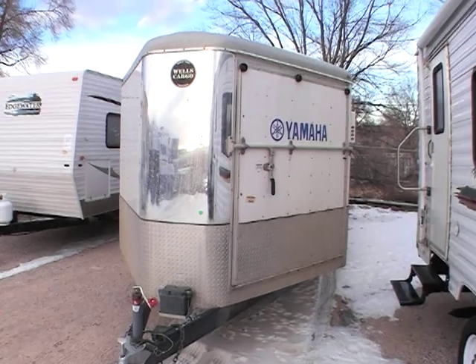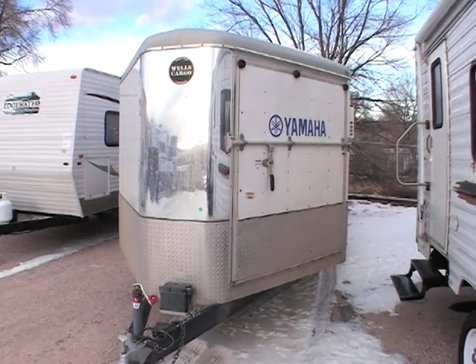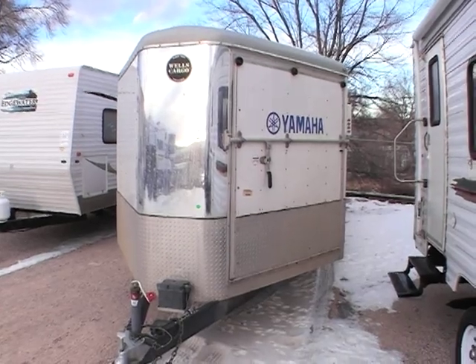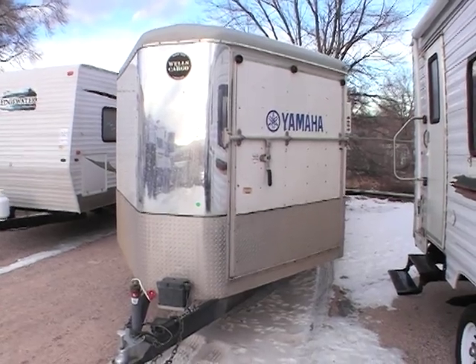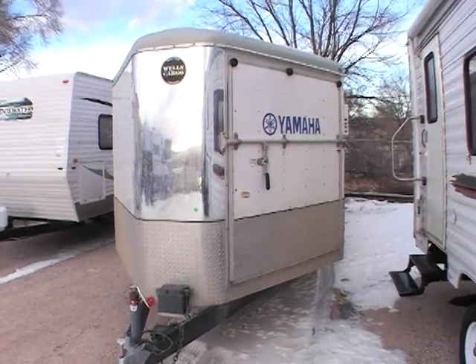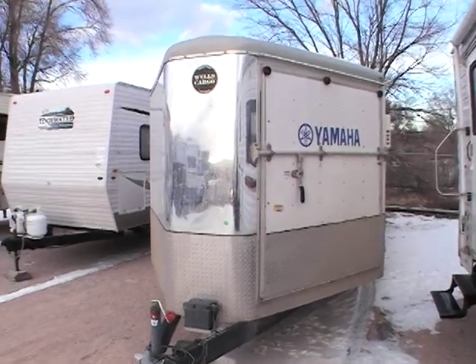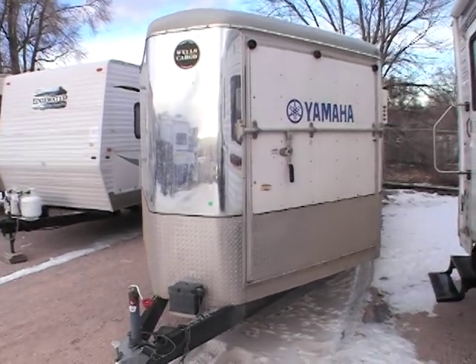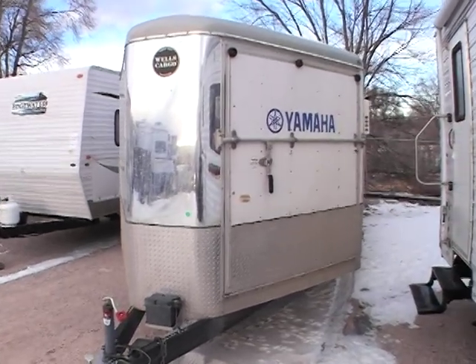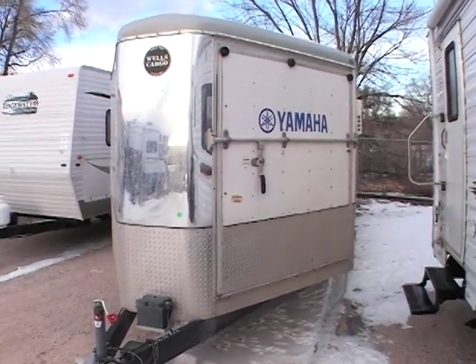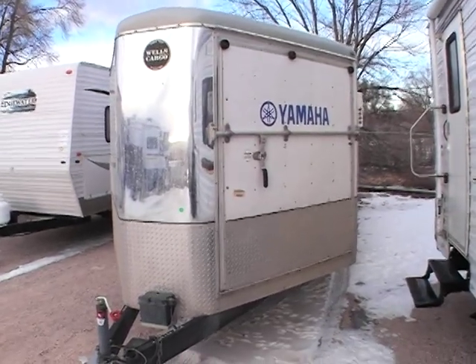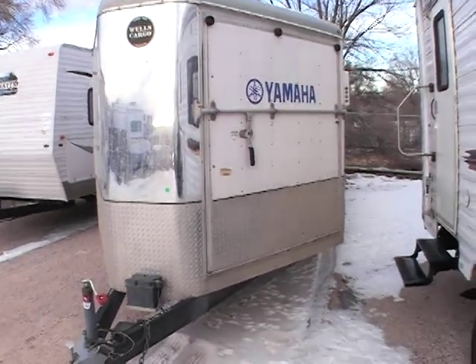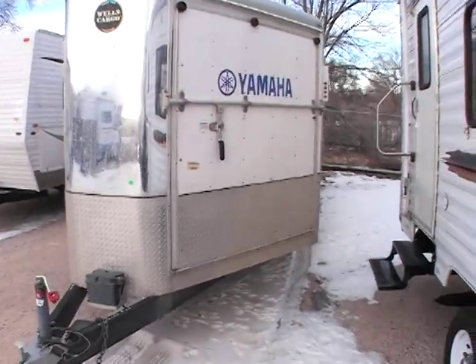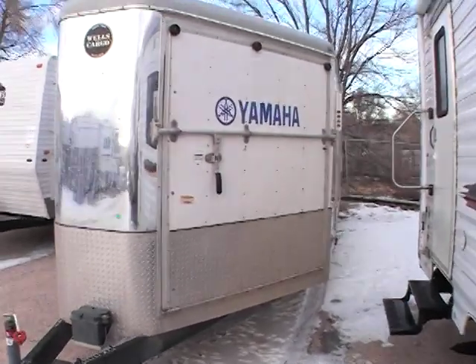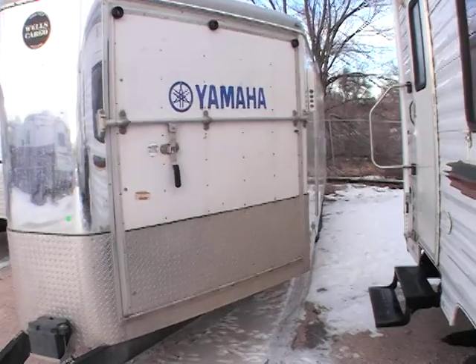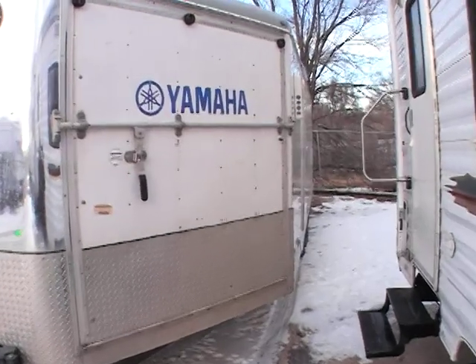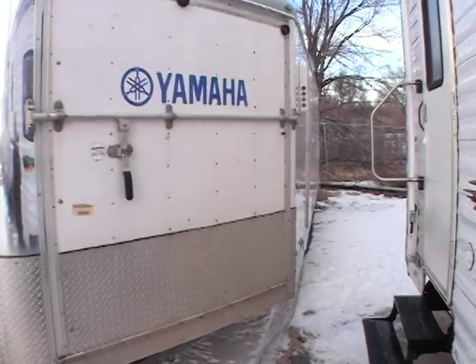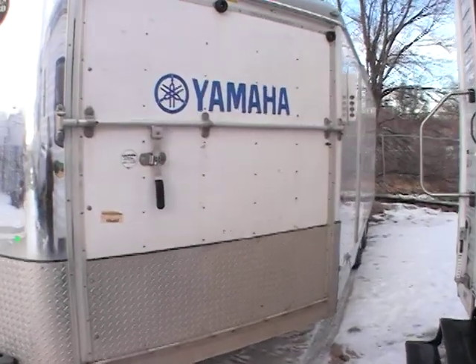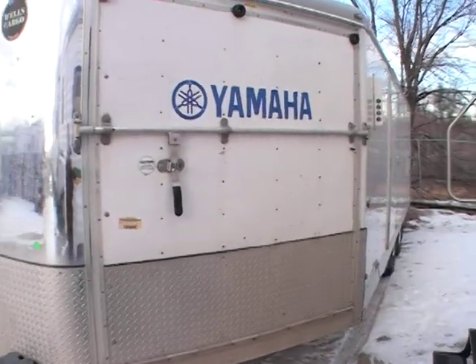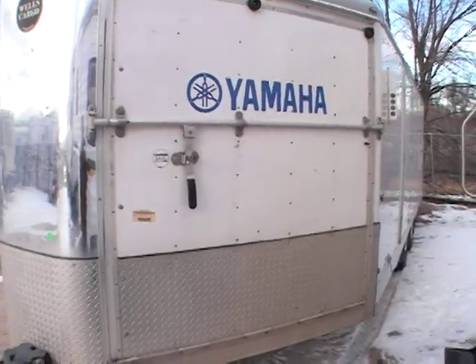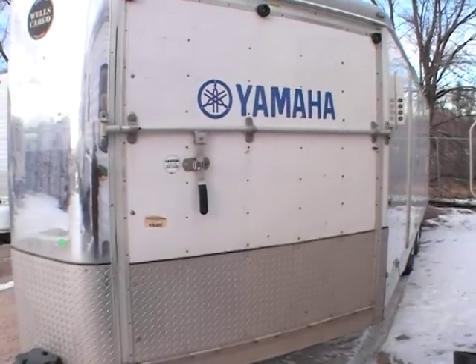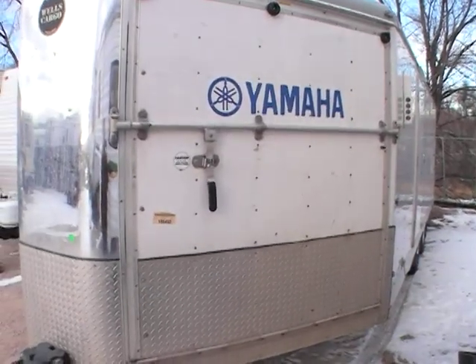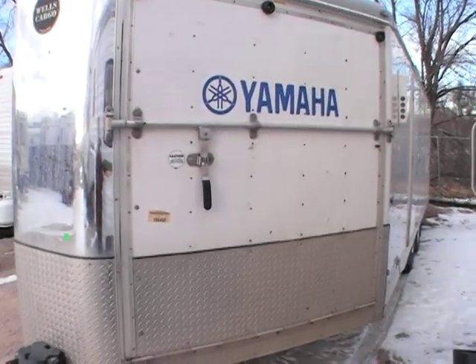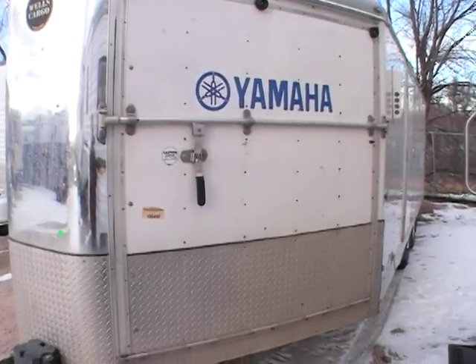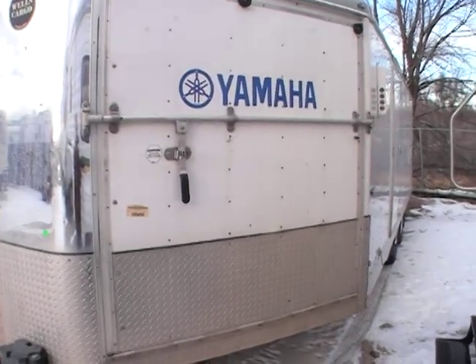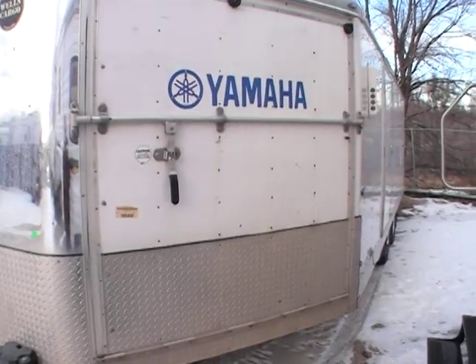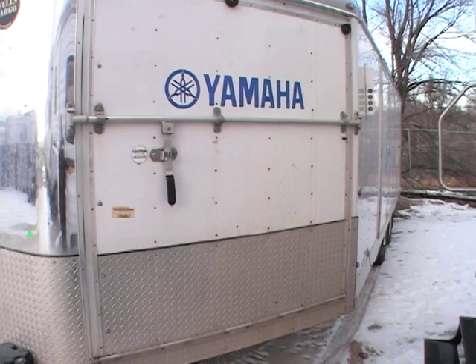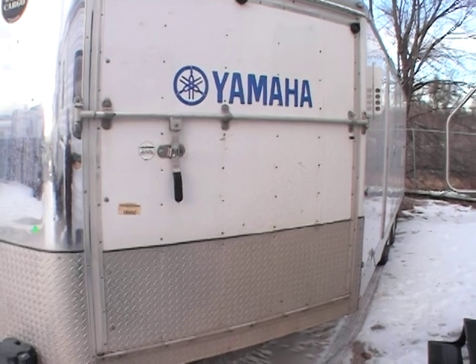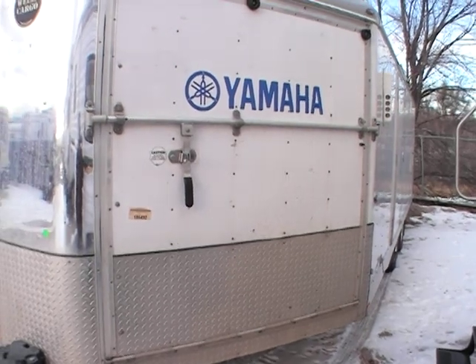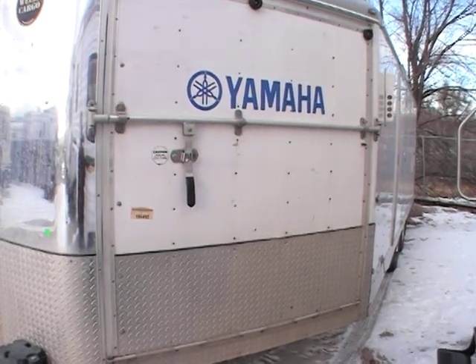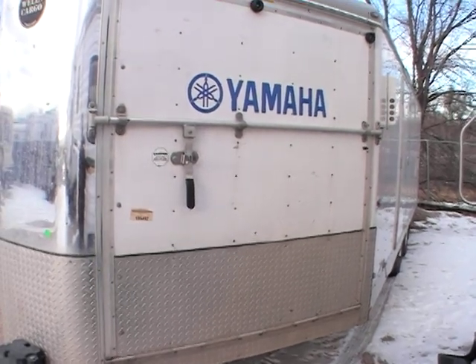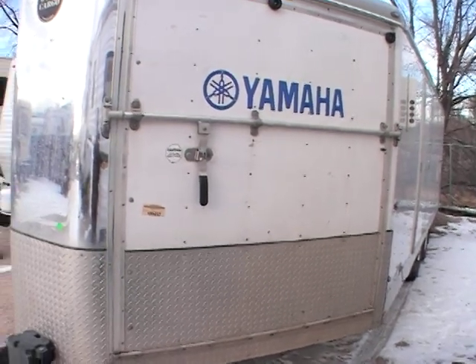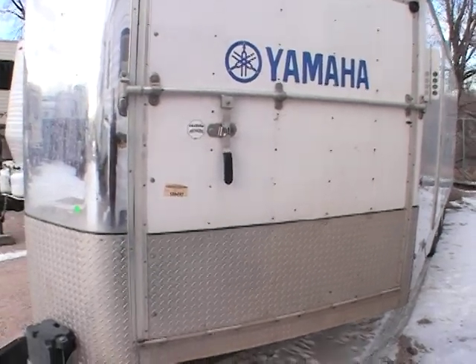This video is for a Wells Cargo 30-foot trailer. This unit is great for people that own probably some four-wheelers, some snowmobiles and stuff like that.